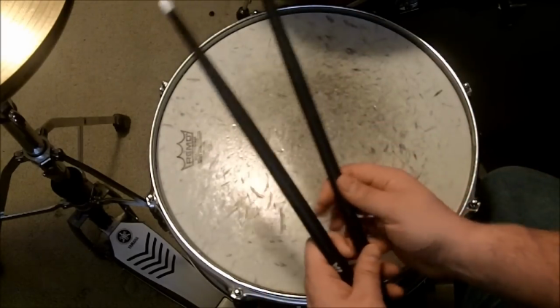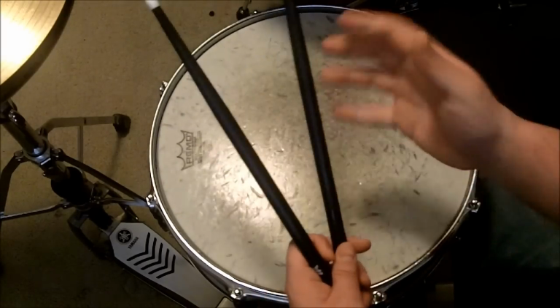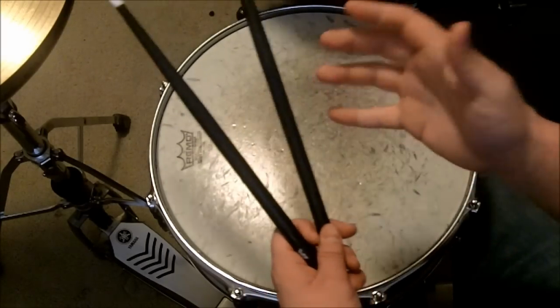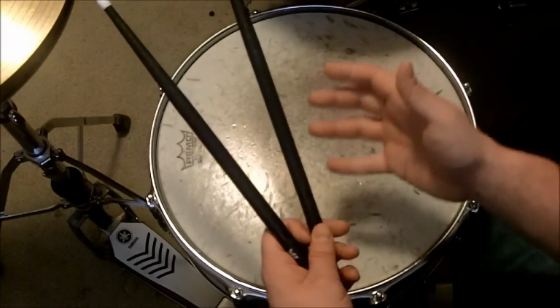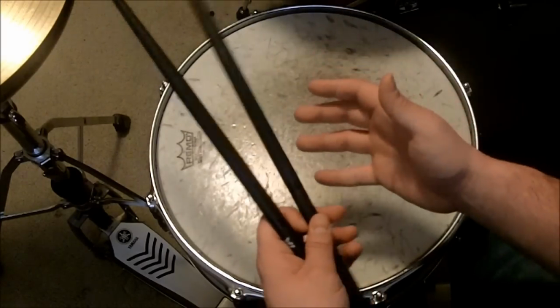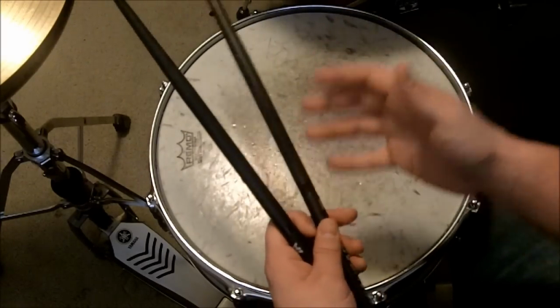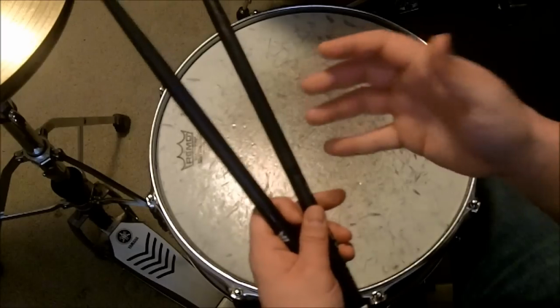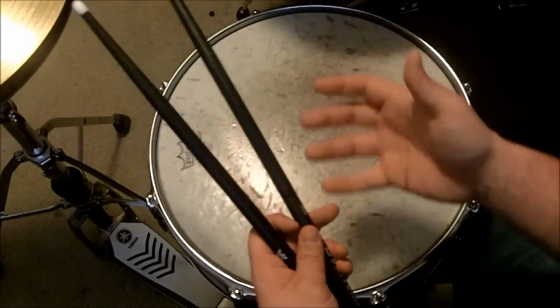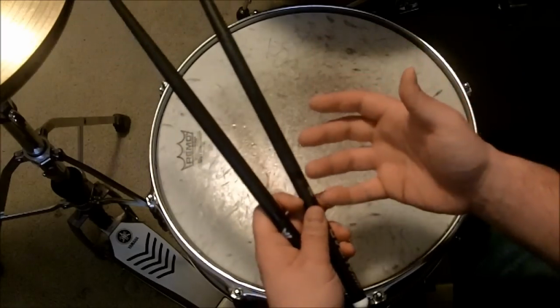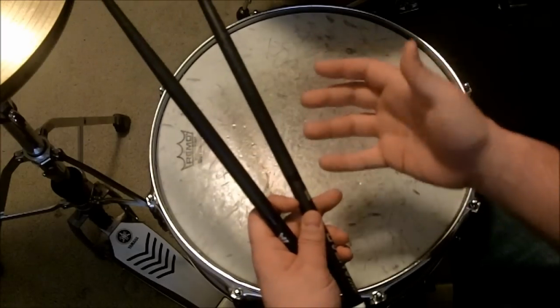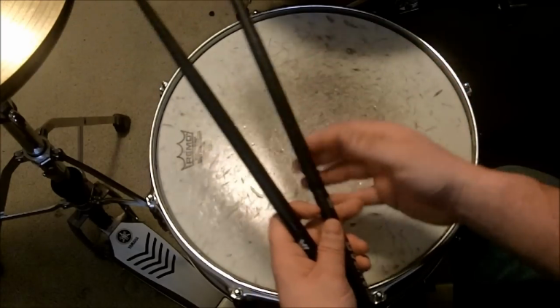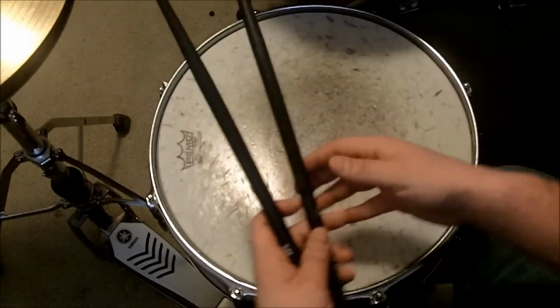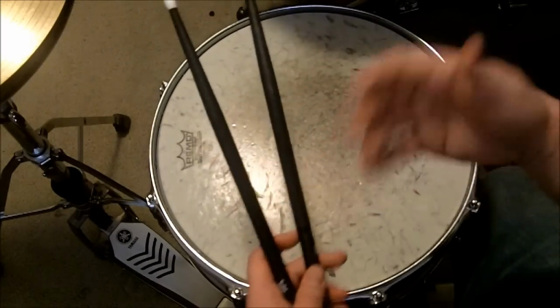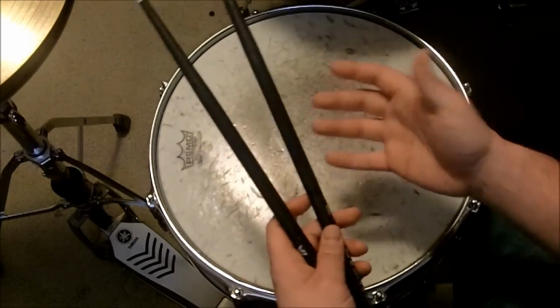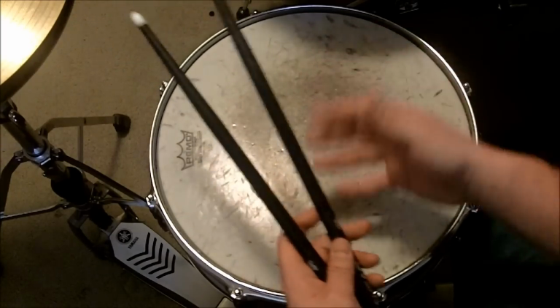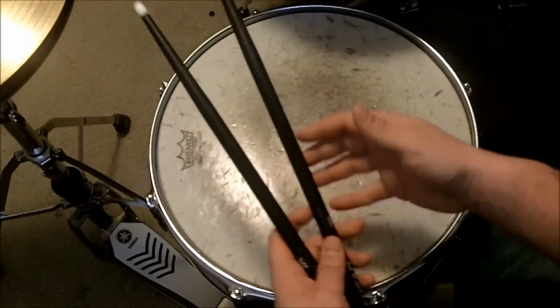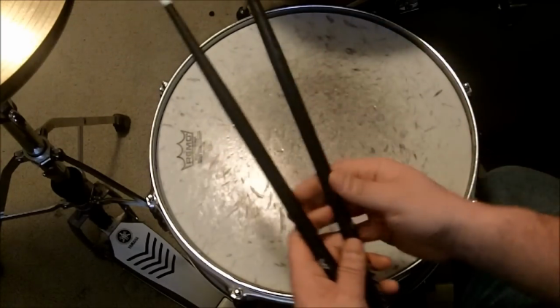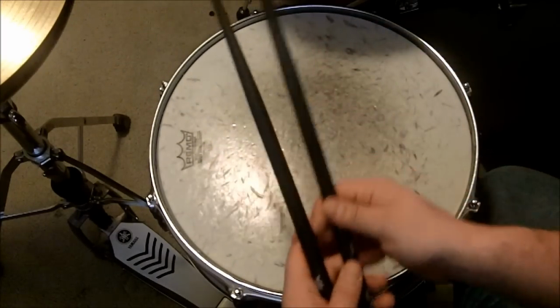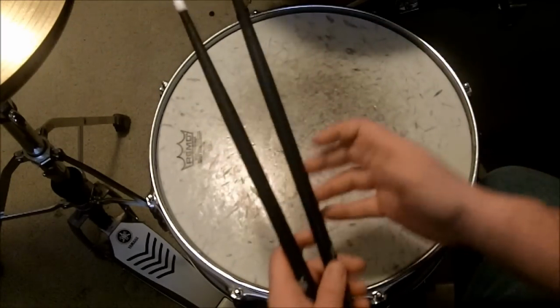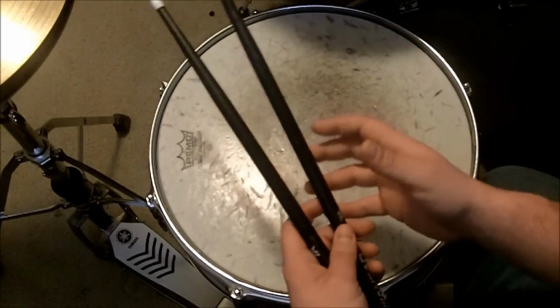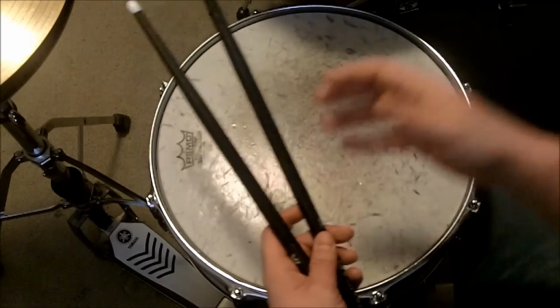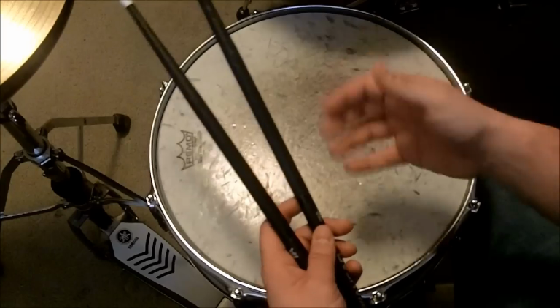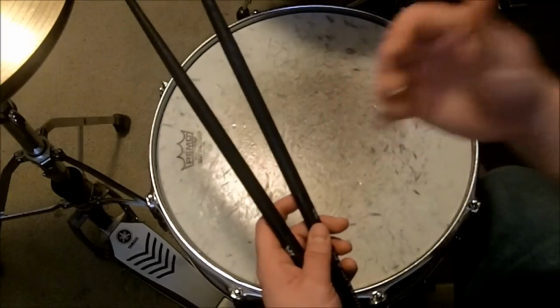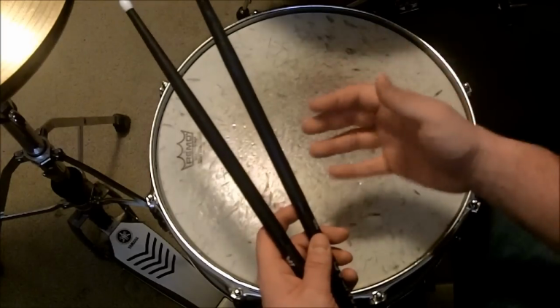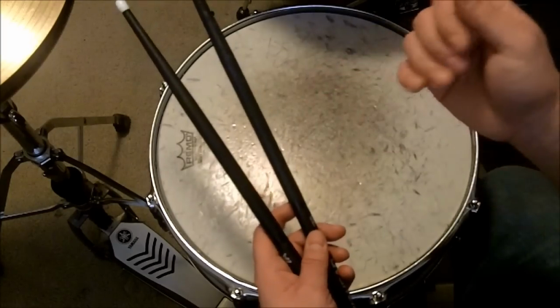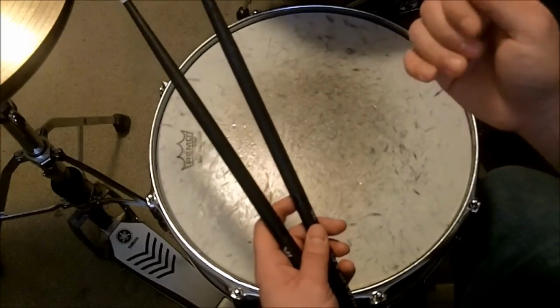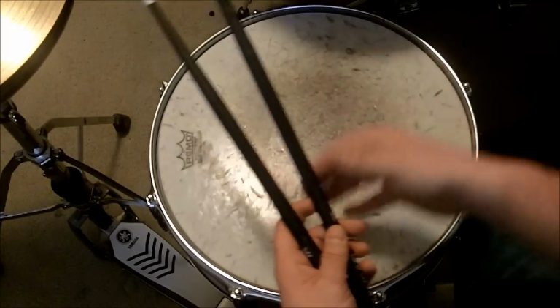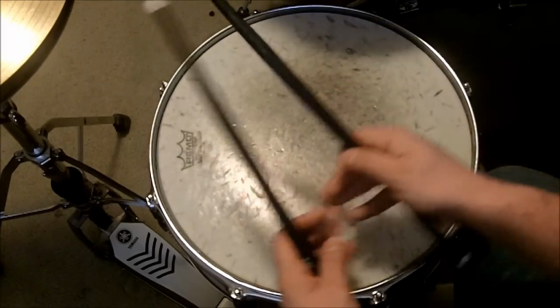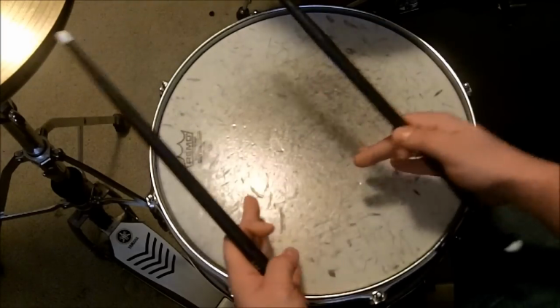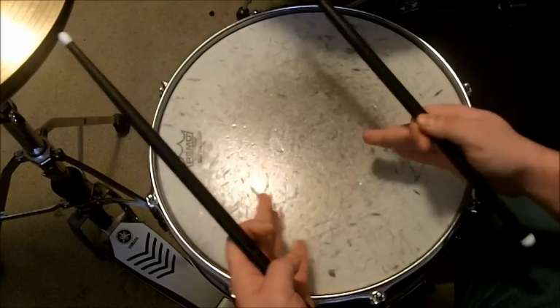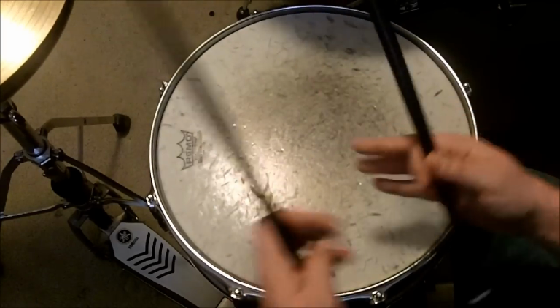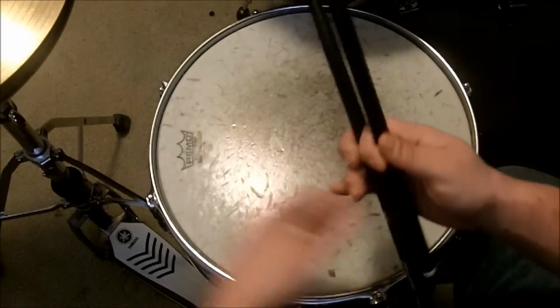Now I'm here to show you my way of doing a drum roll. There are a few different ways, but this is, in my opinion, the easiest way to do a drum roll on your snare drum.